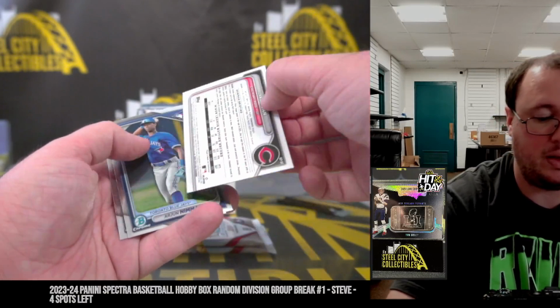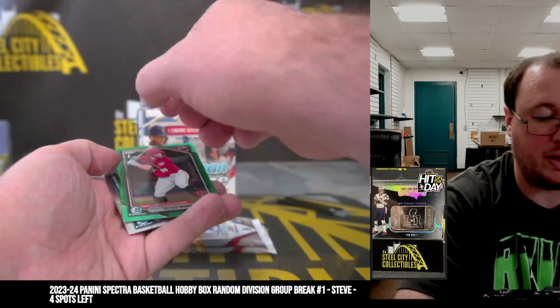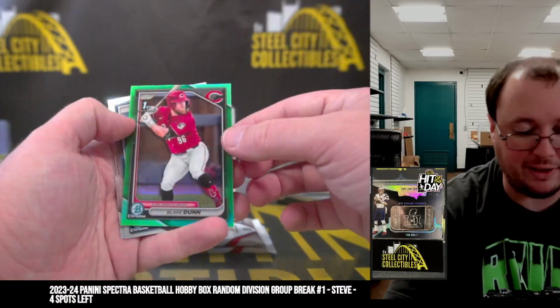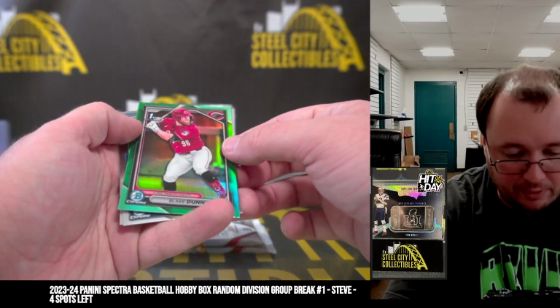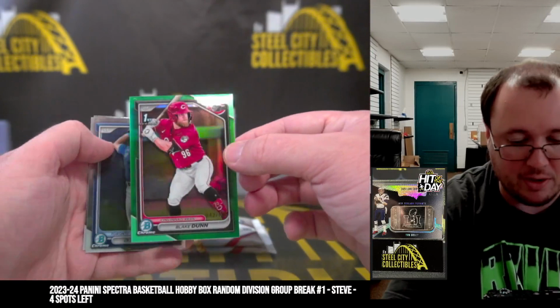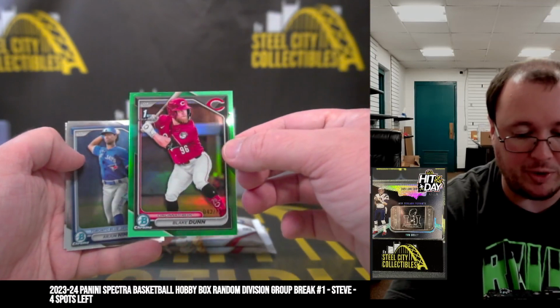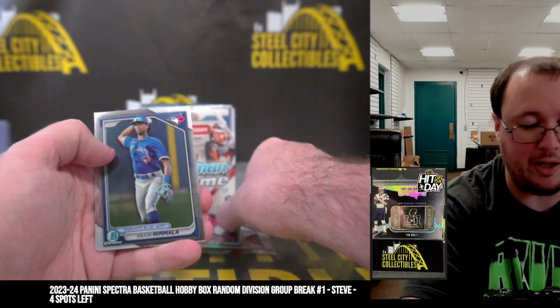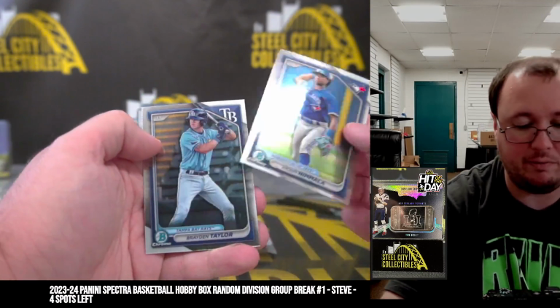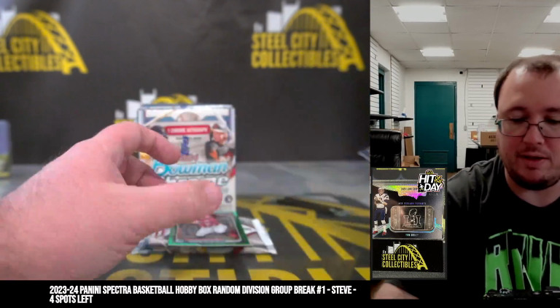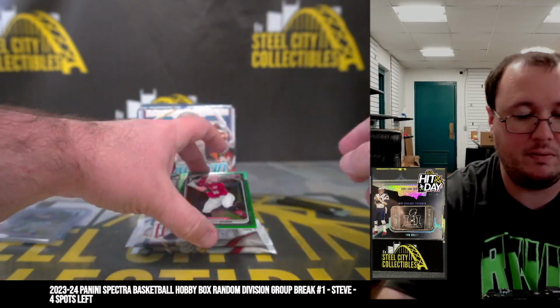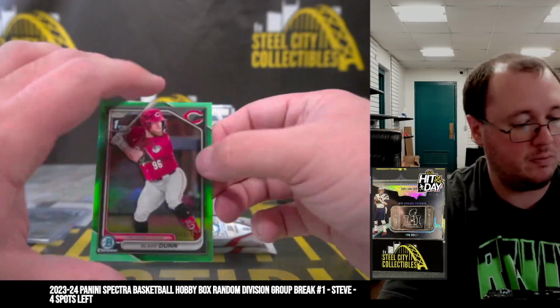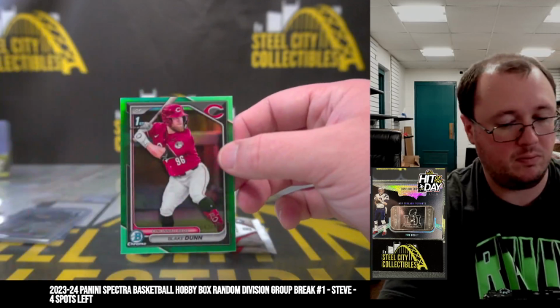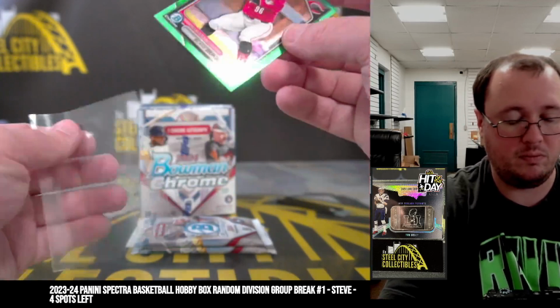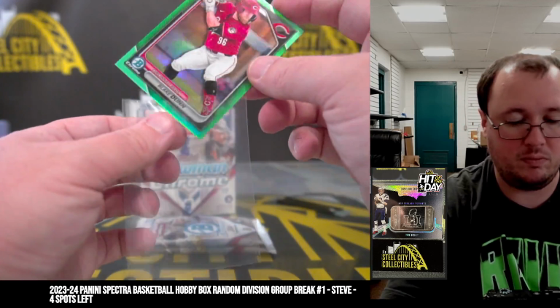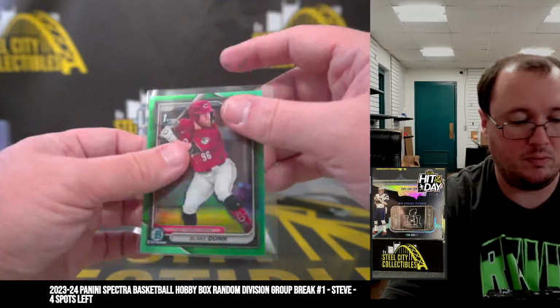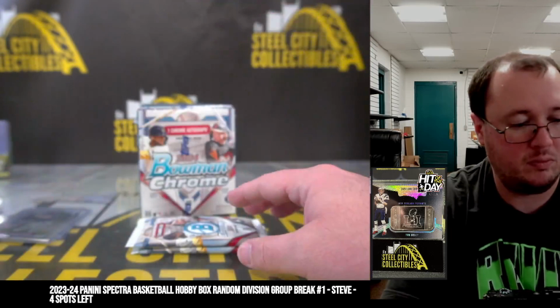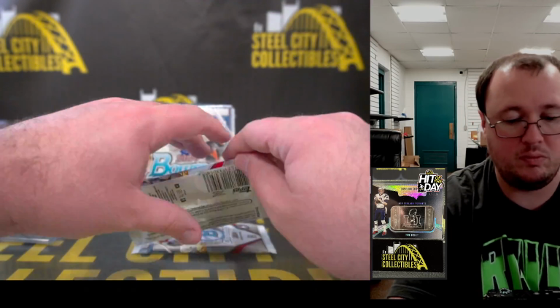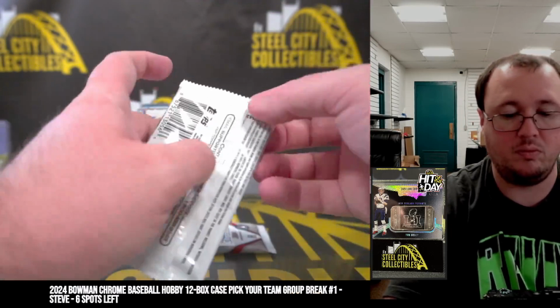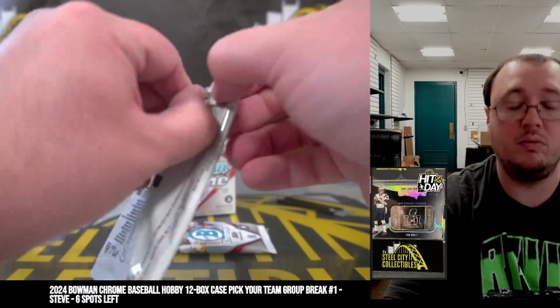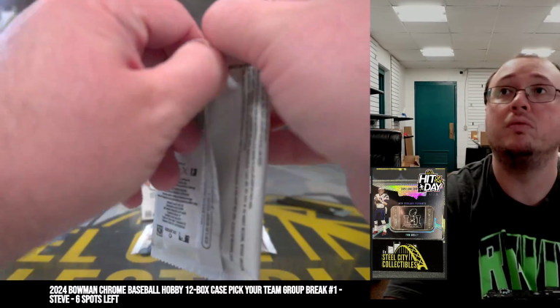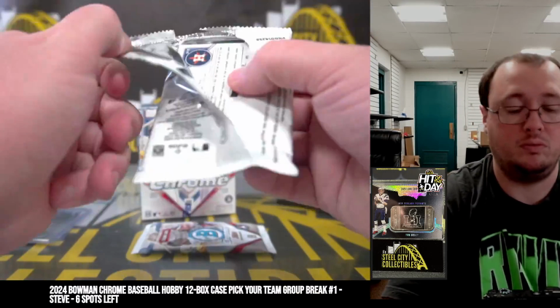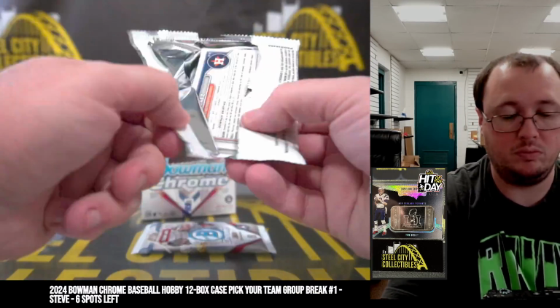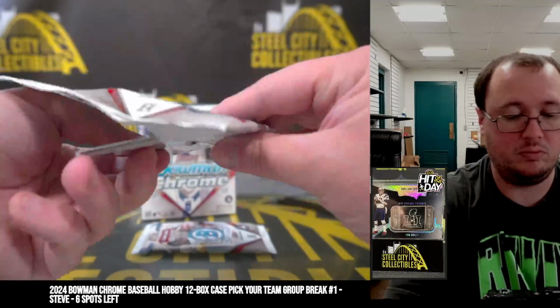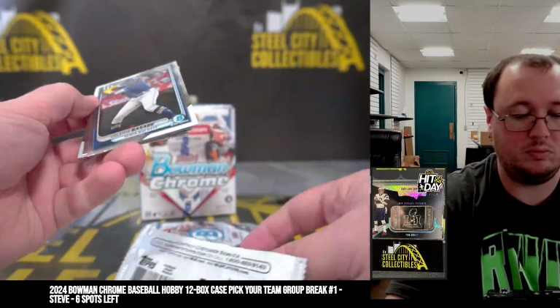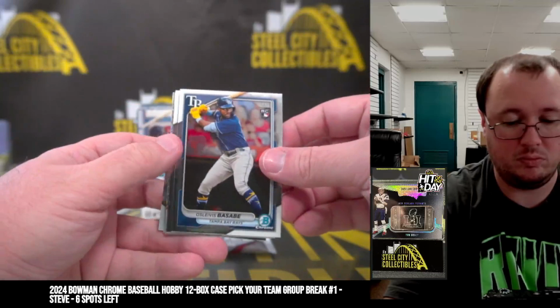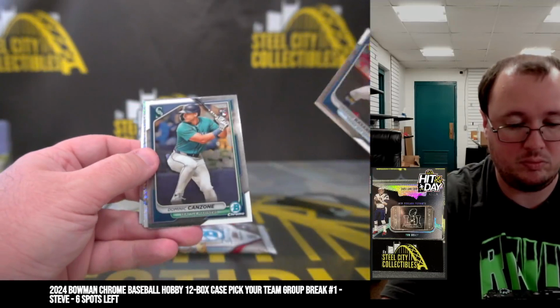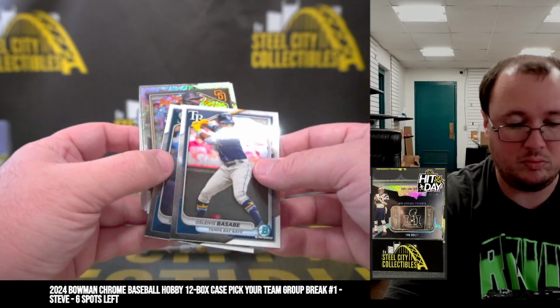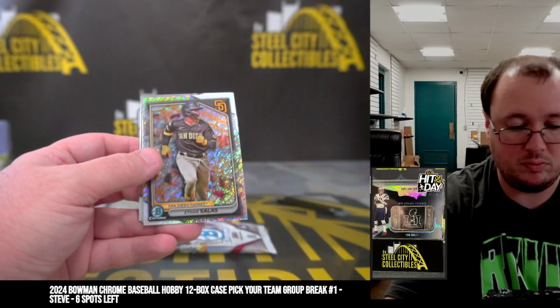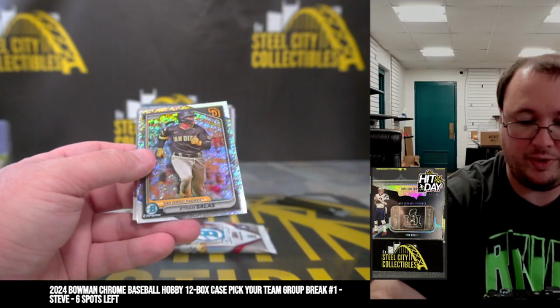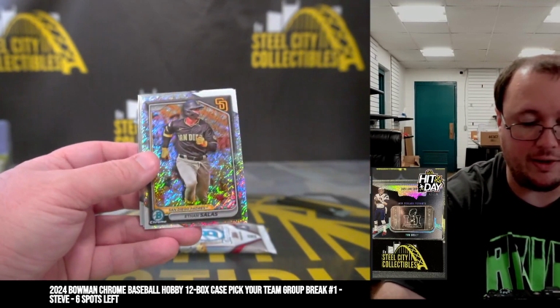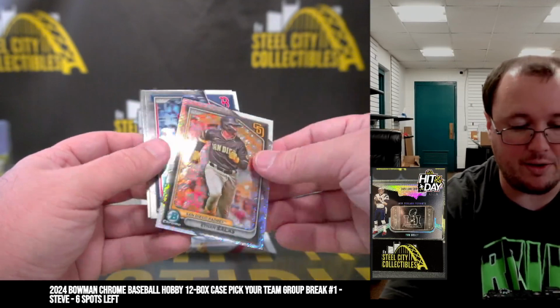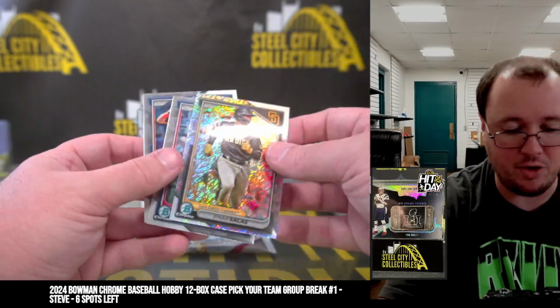I've got a Blake Dunn first auto, numbered to 125, Reds. Ethan Solis shimmer.